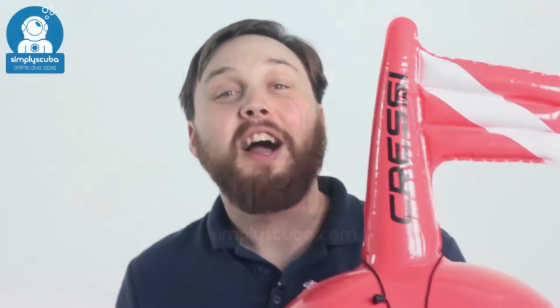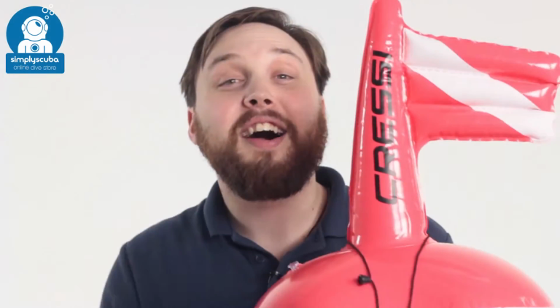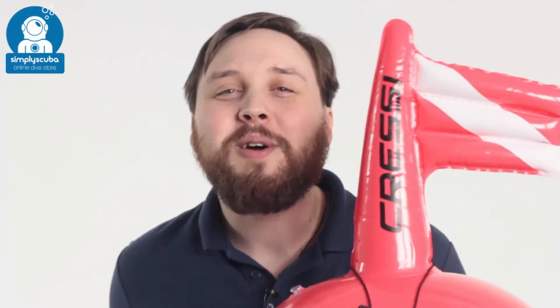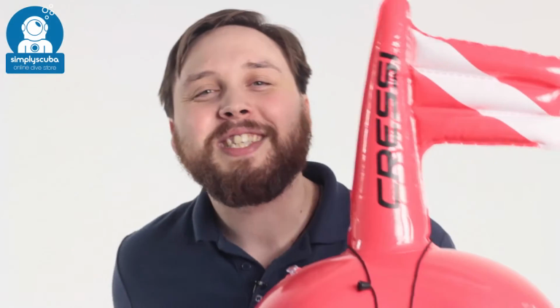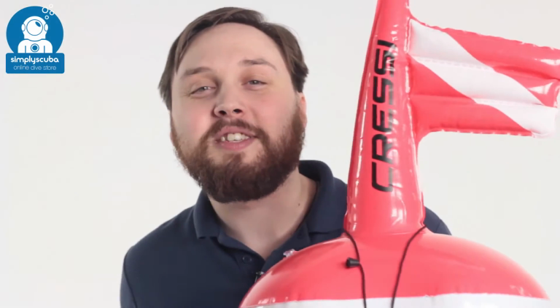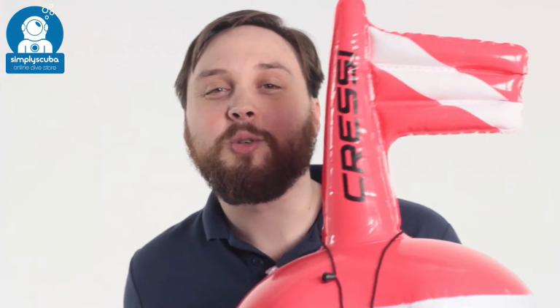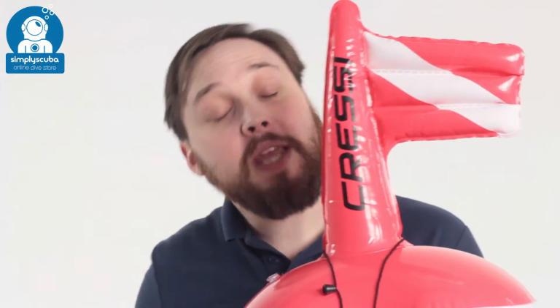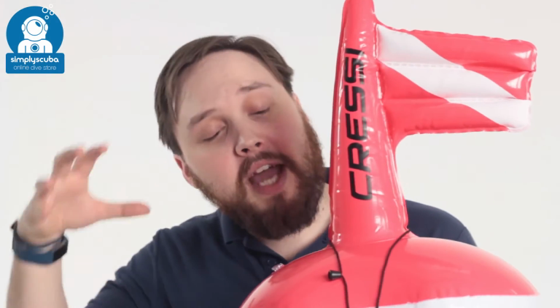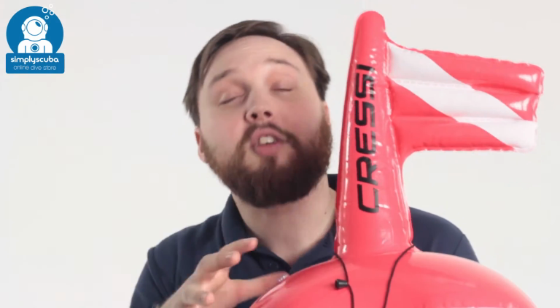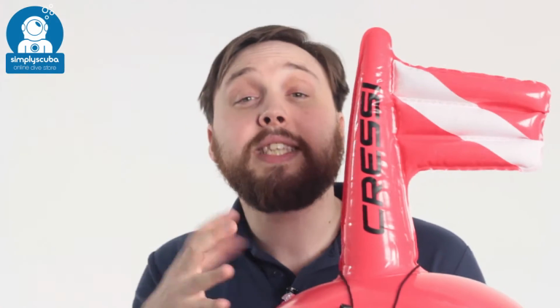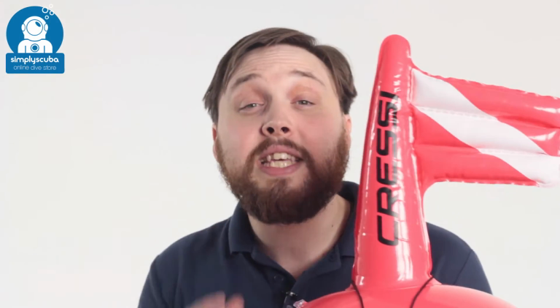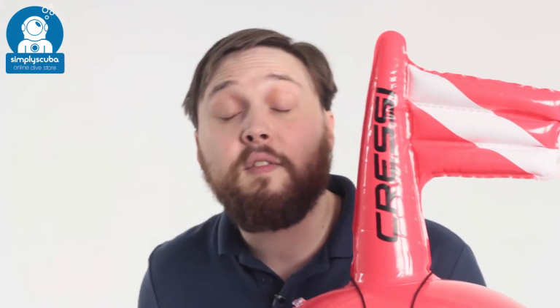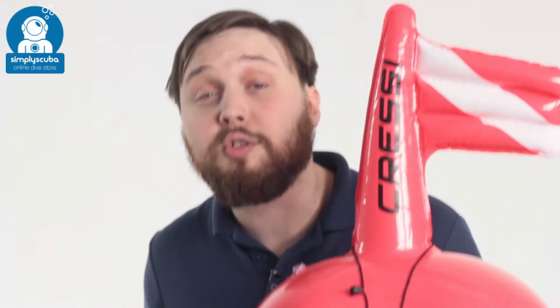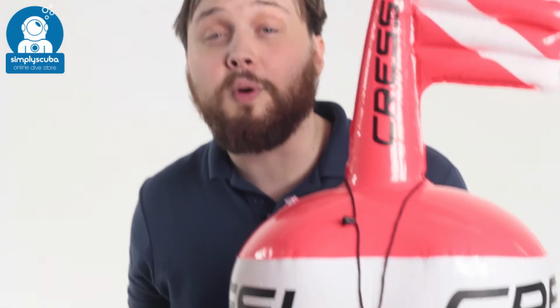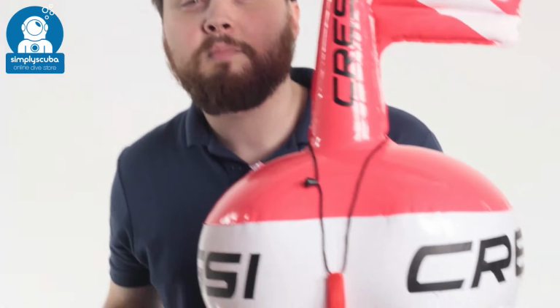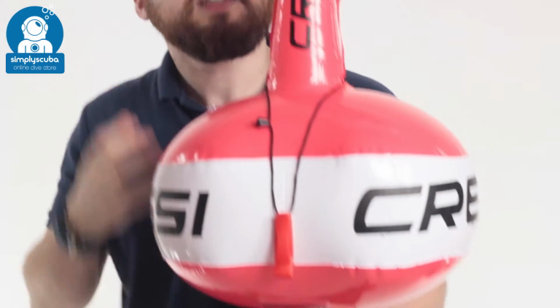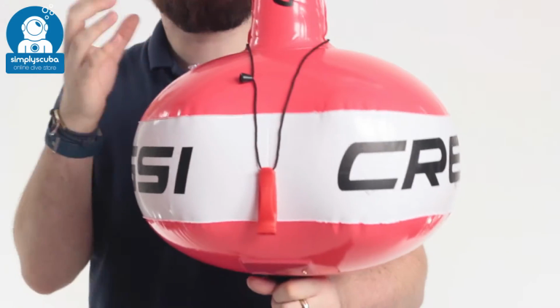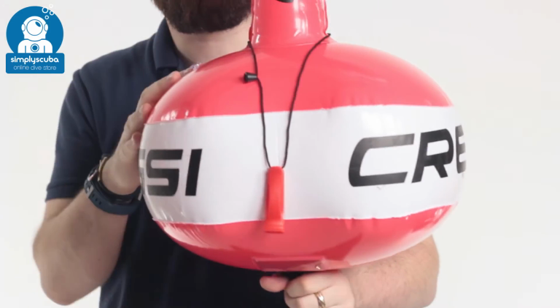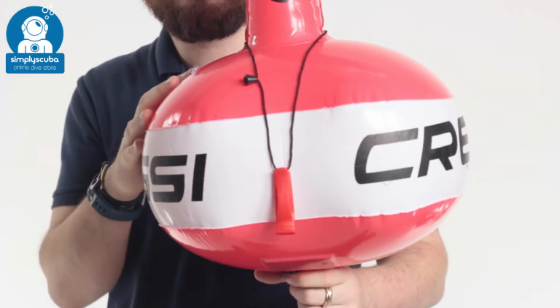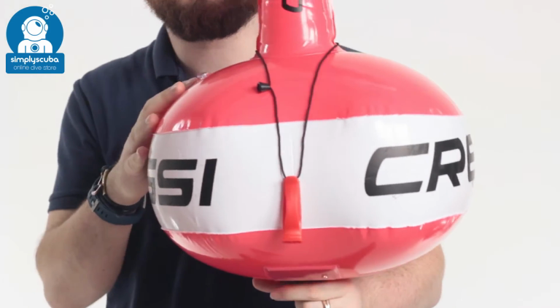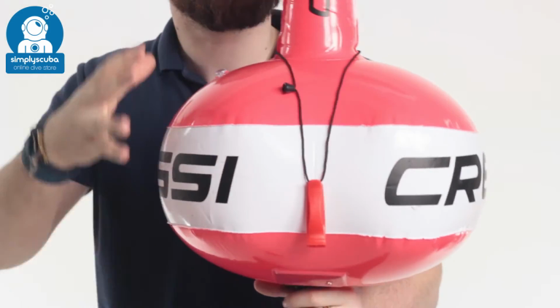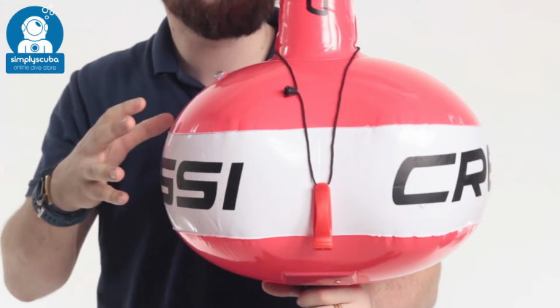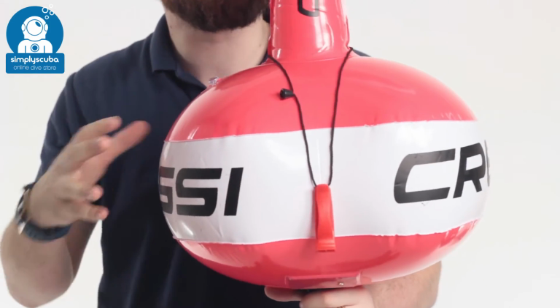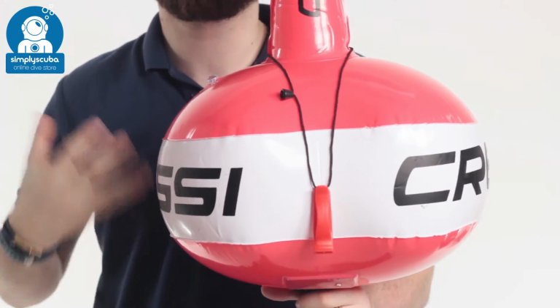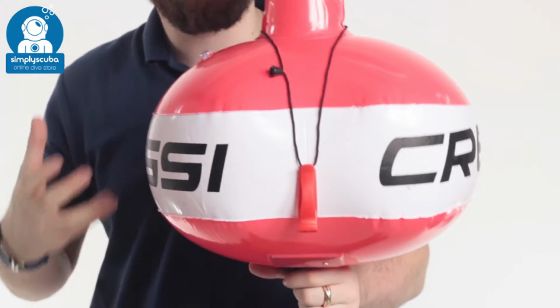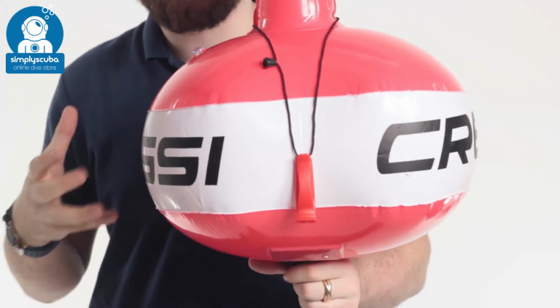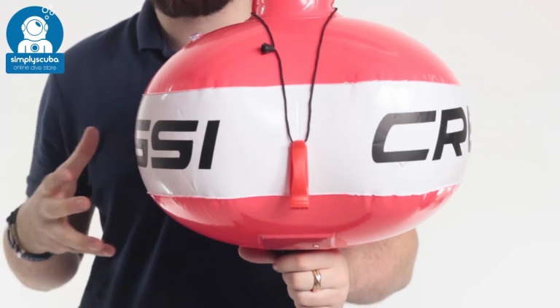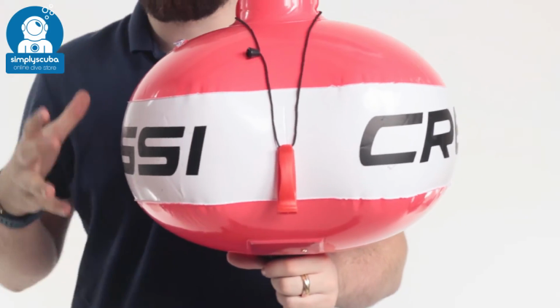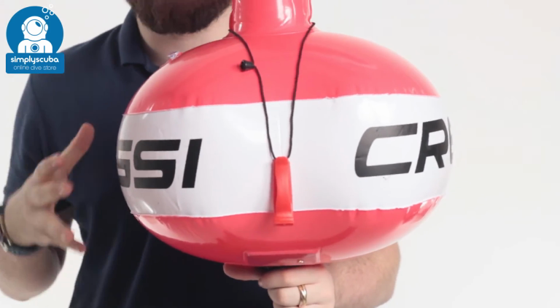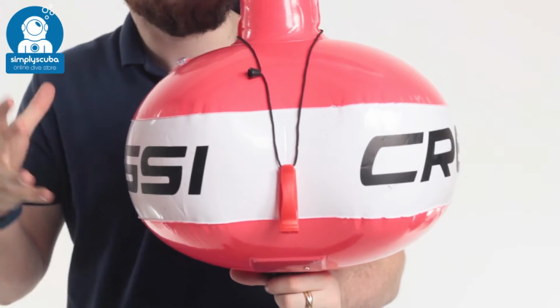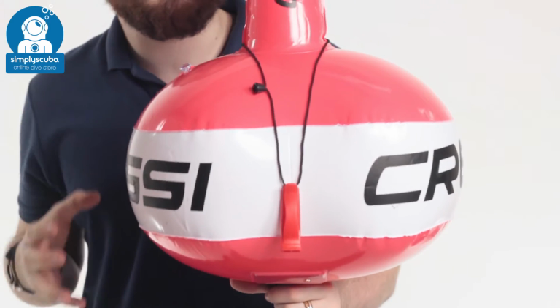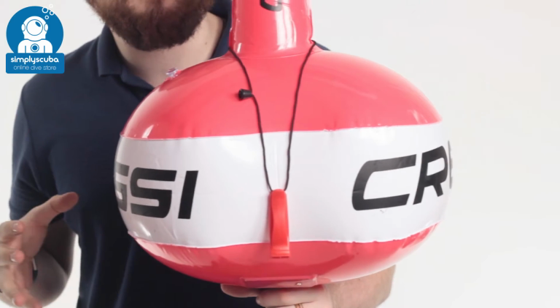Hi, welcome to Simply Scuba. Here we have the Cressi Easy Float Buoy. This is for the free divers or the scuba divers that need a permanent SMB on the surface when they're diving.